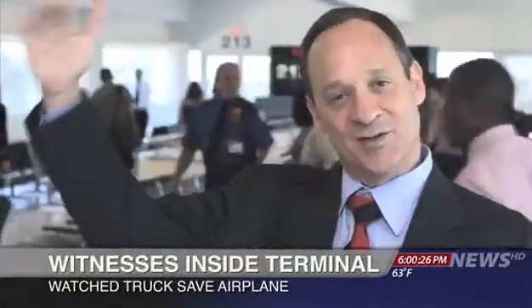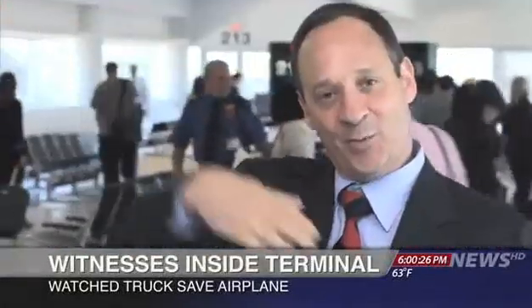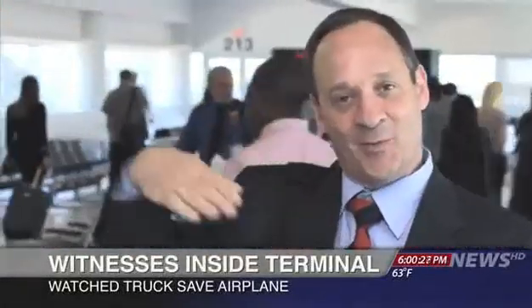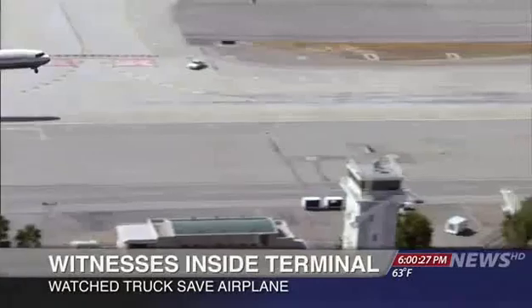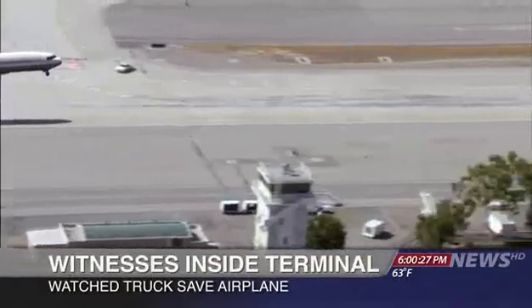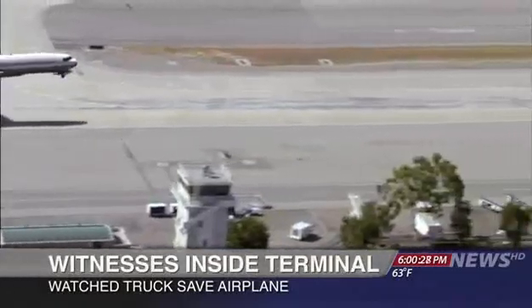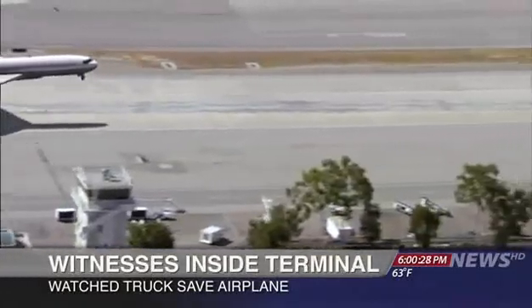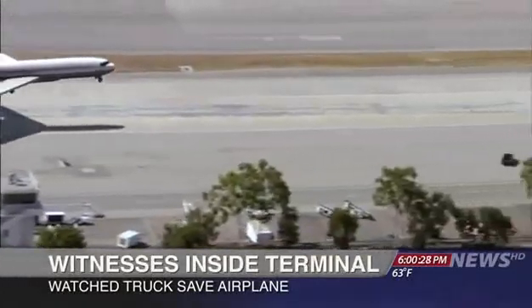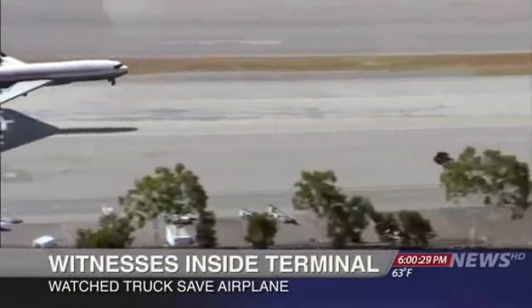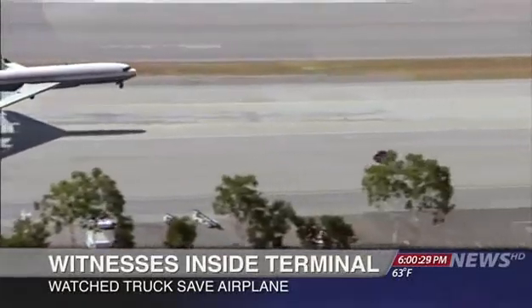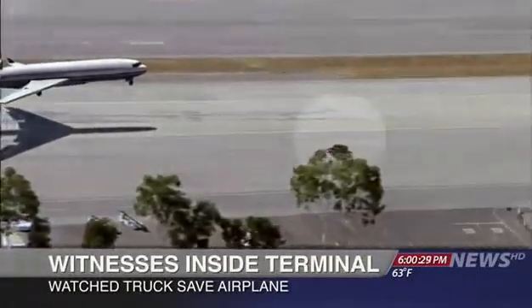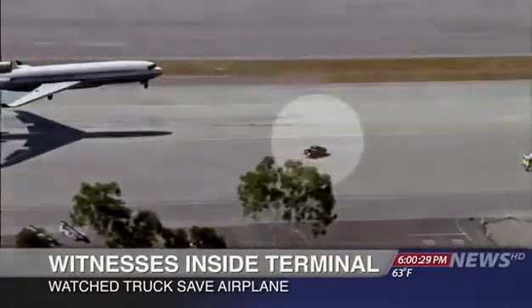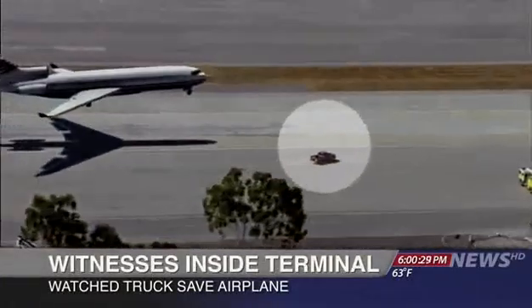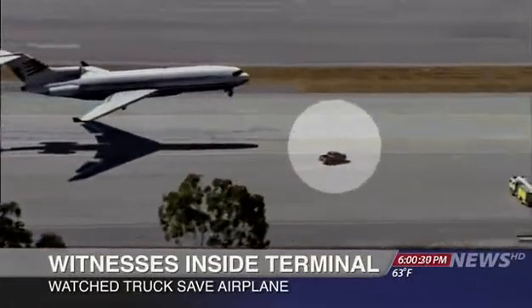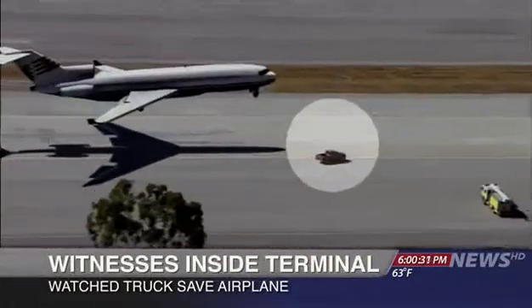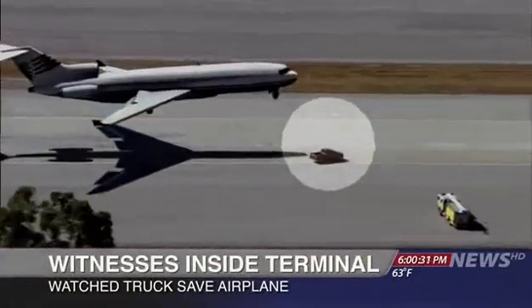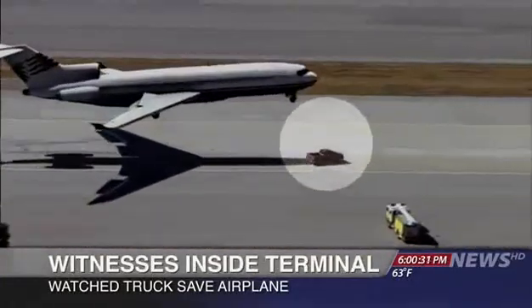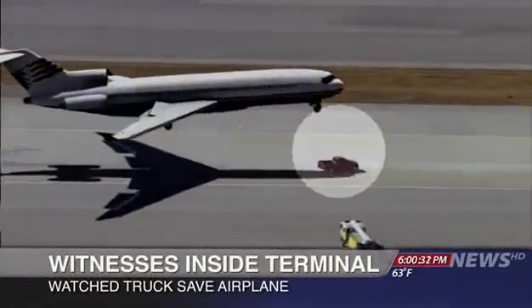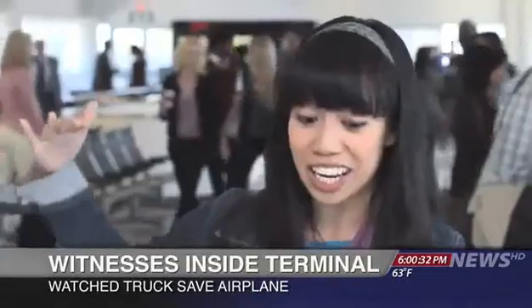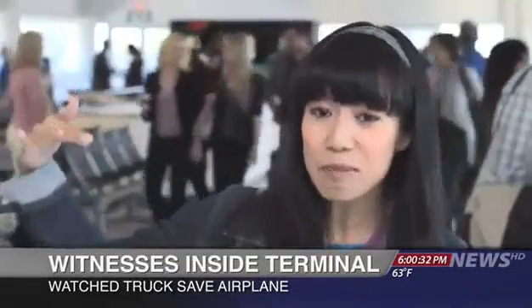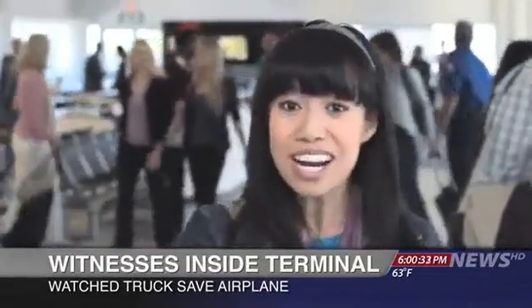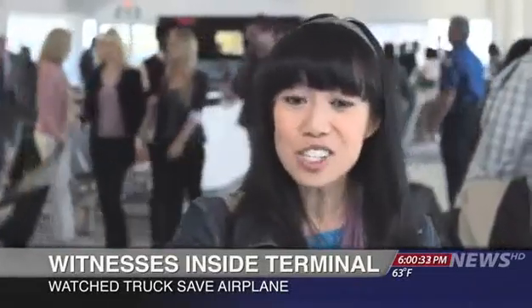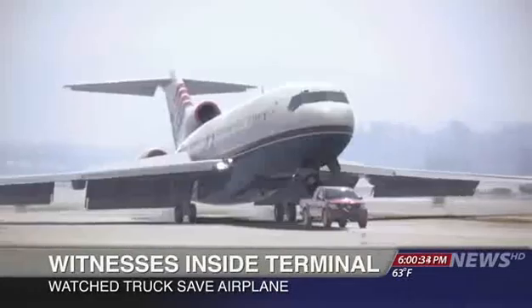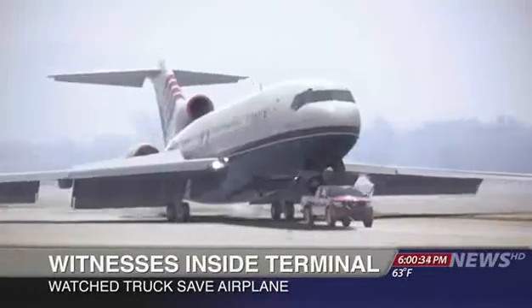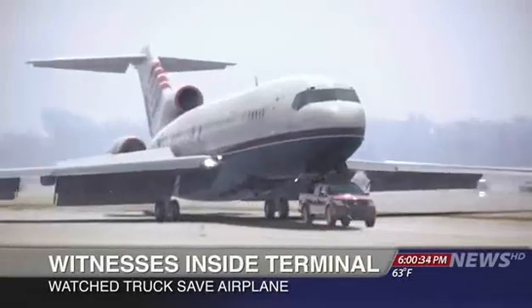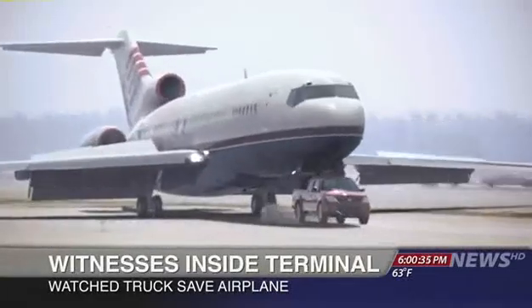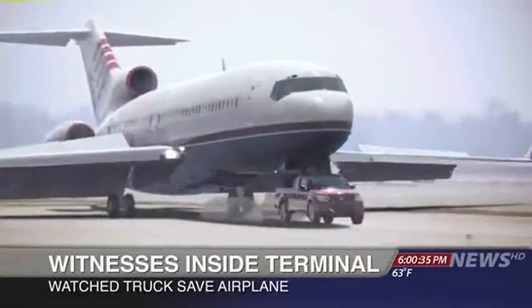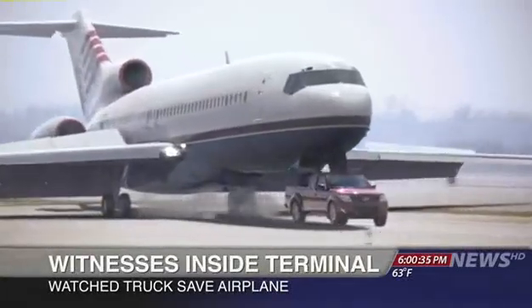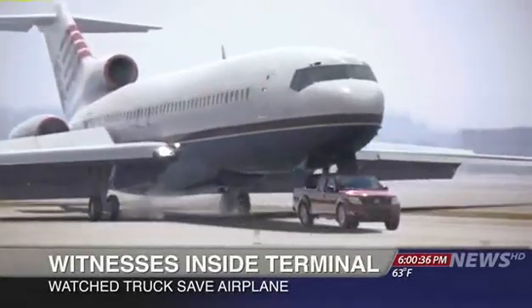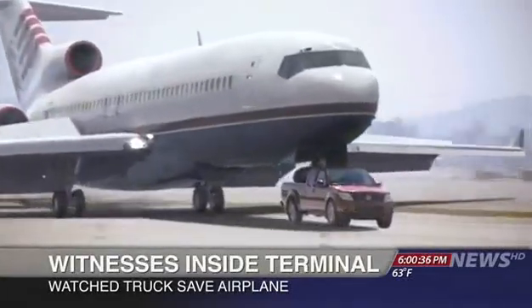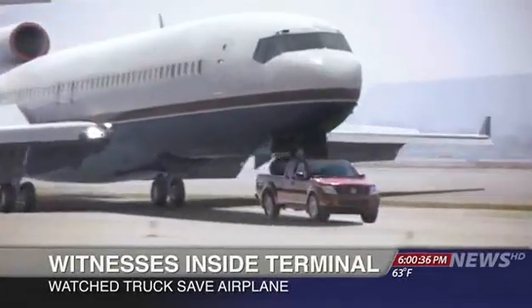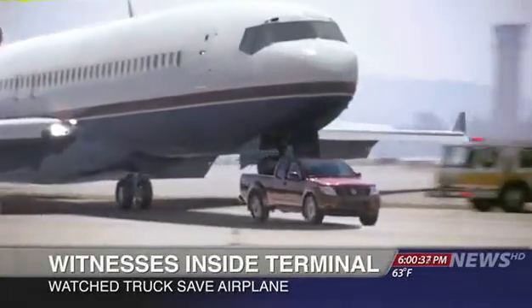We see an airplane coming in, and it's gonna crash or so, I think. This truck just comes out of nowhere, came right under it, and the plane just landed right on top of the truck.